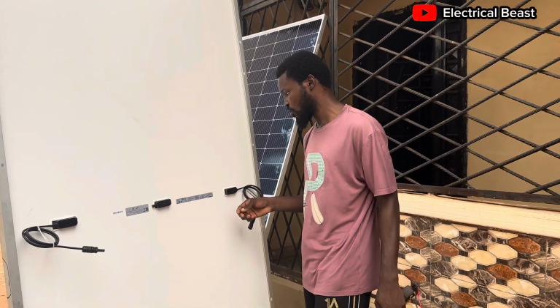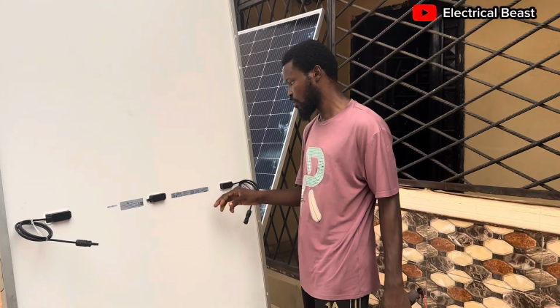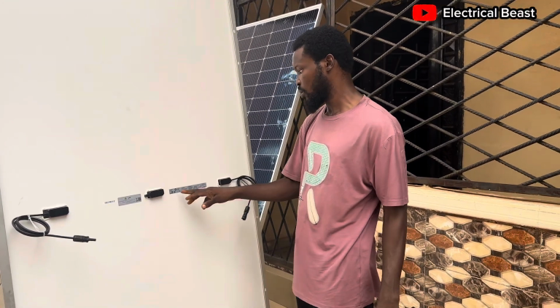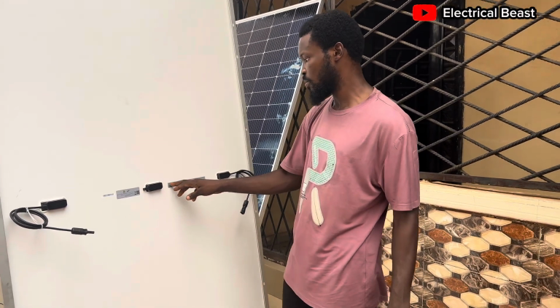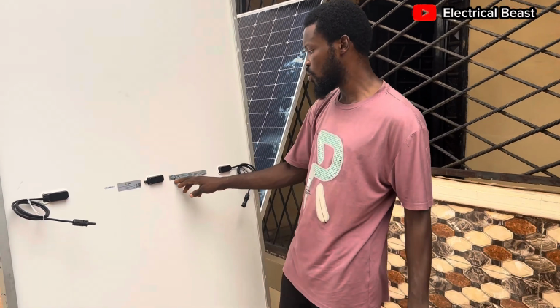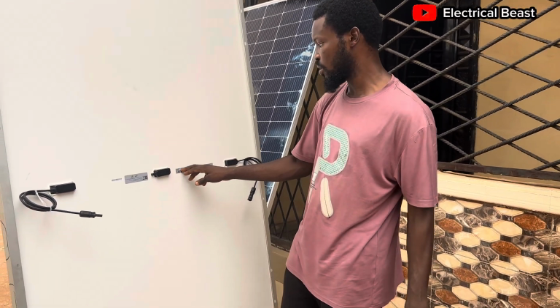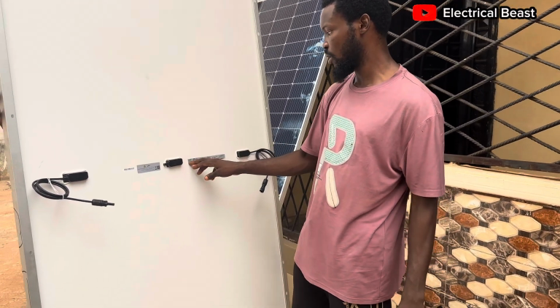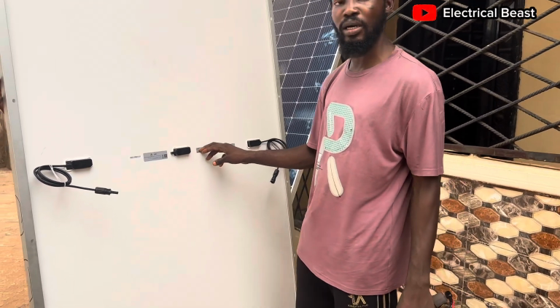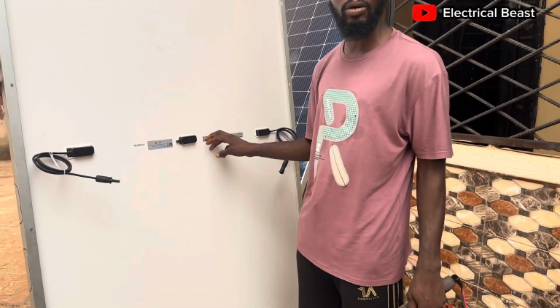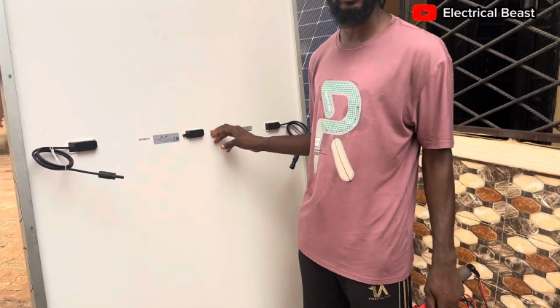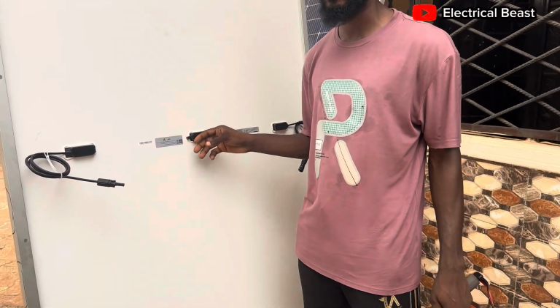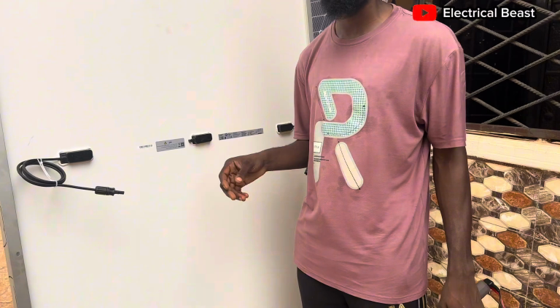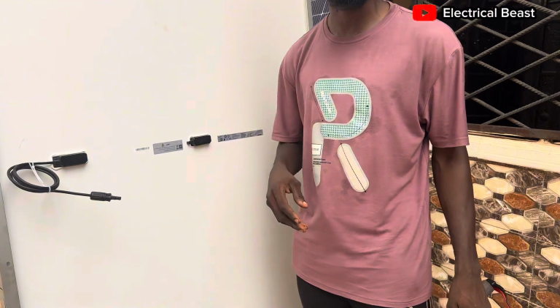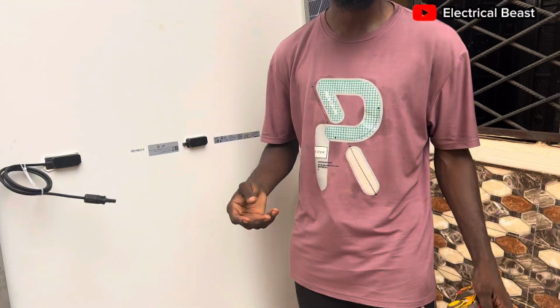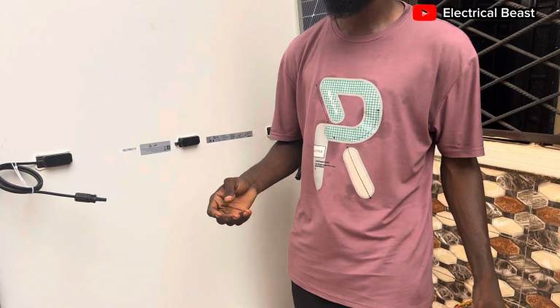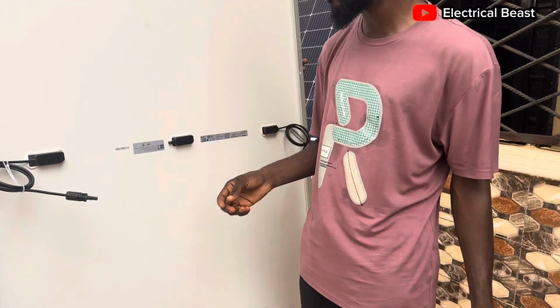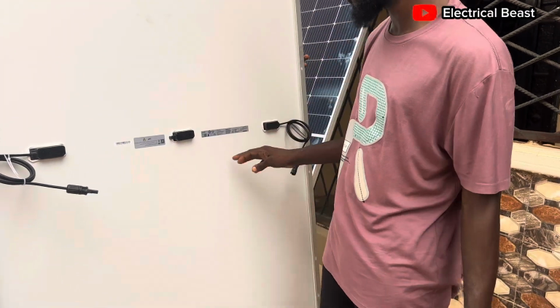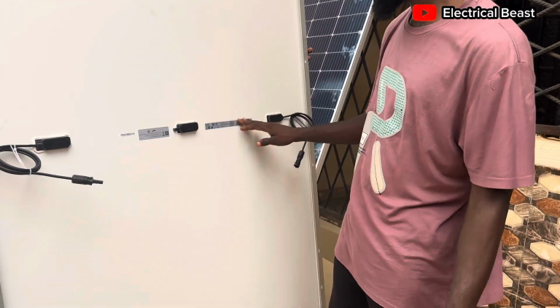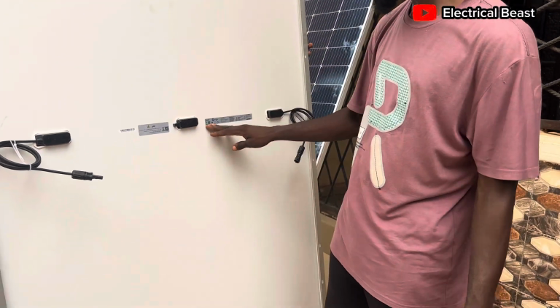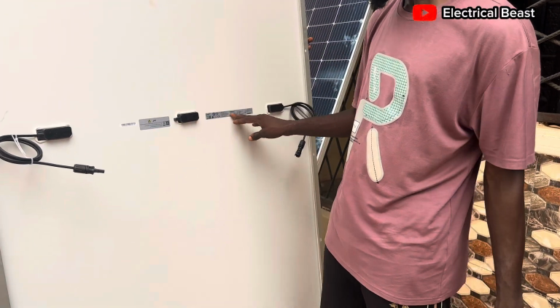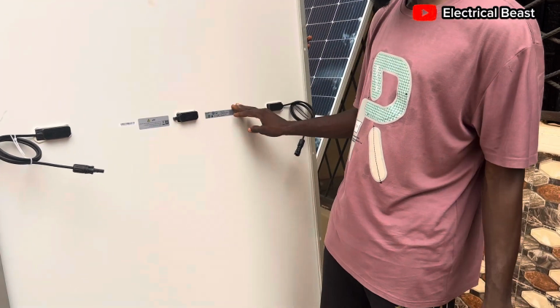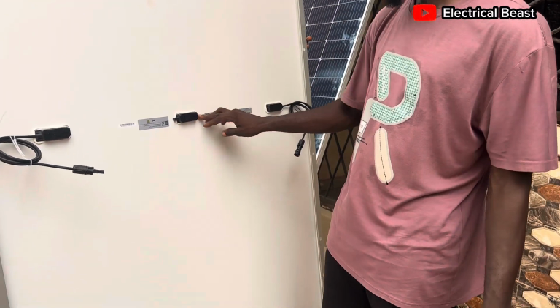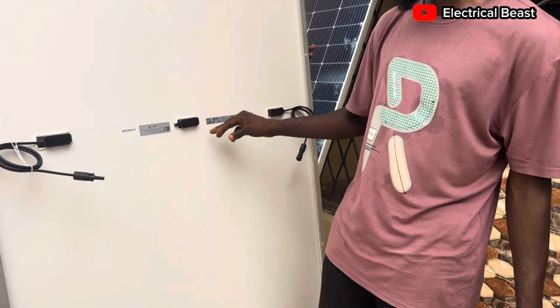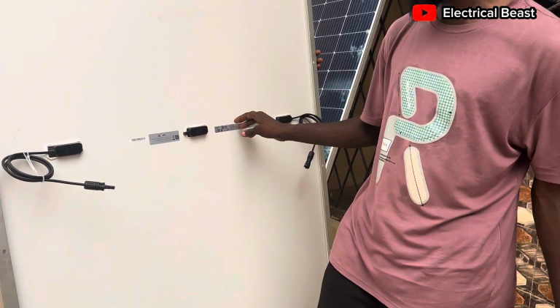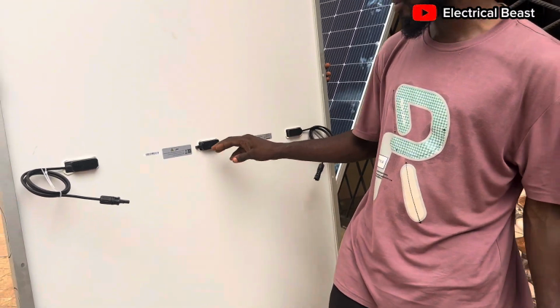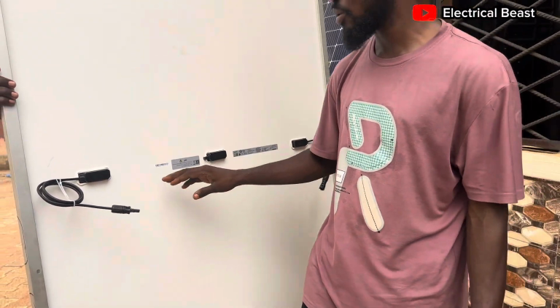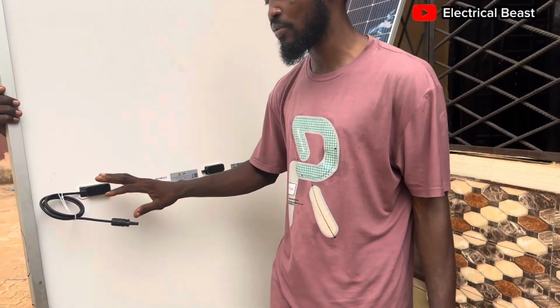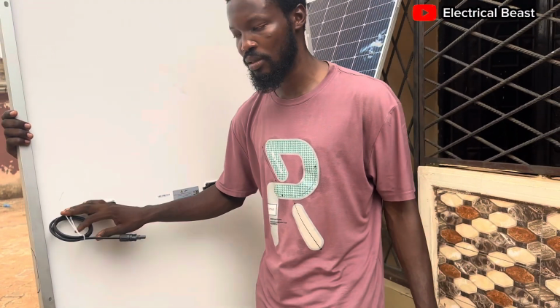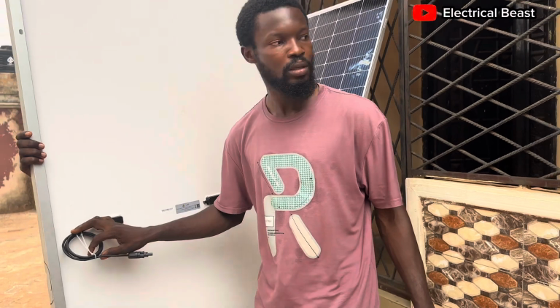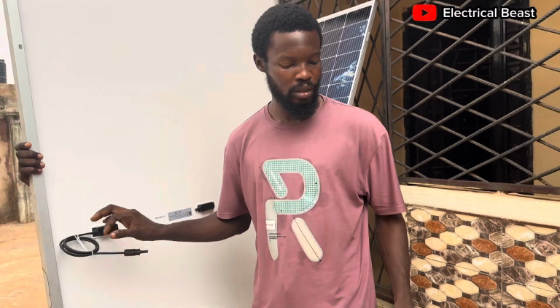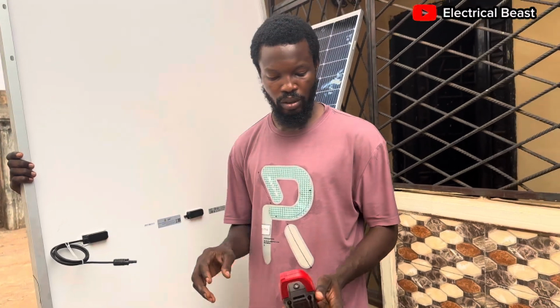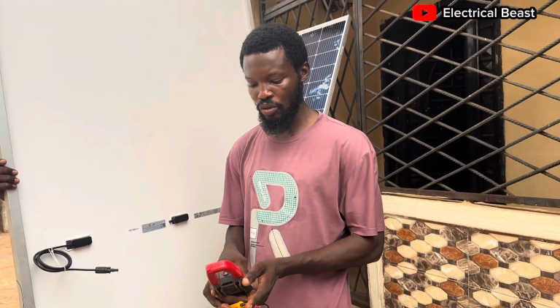There's a barcode here. I tried to scan the barcode earlier but it didn't take me to any website, so I'm not sure how to use that.